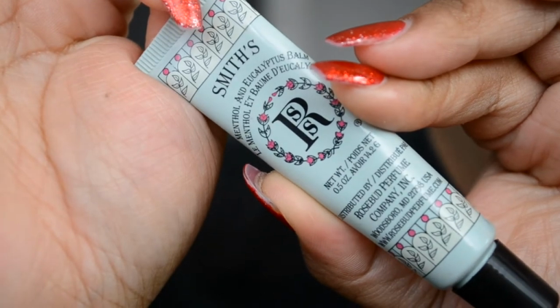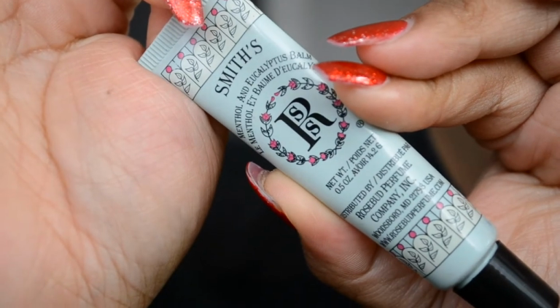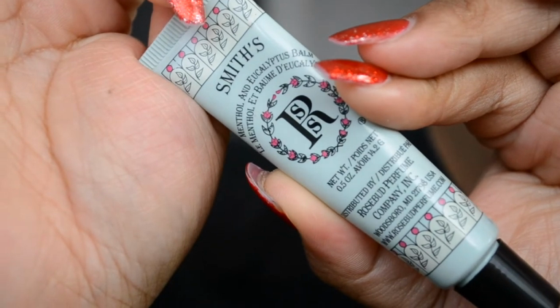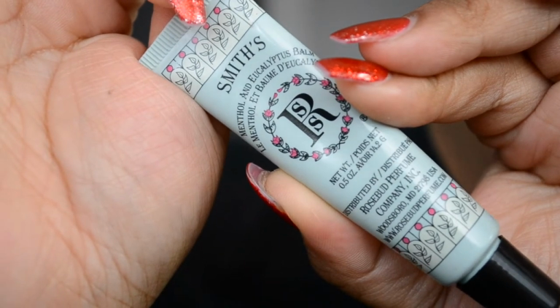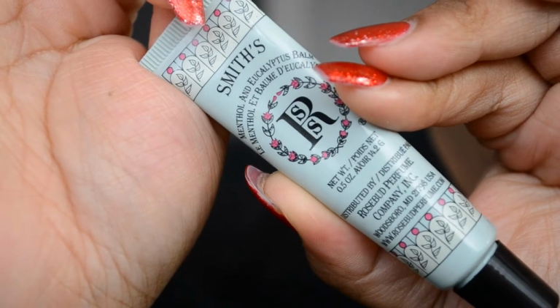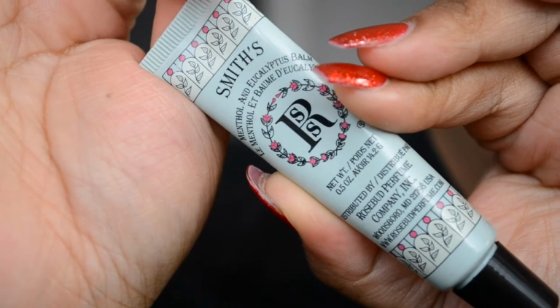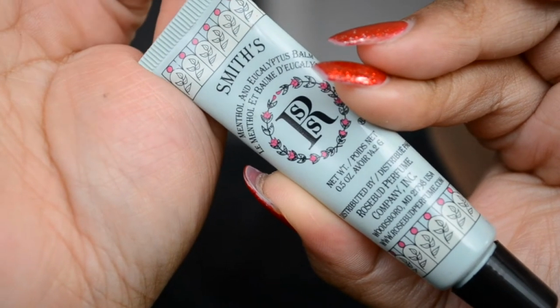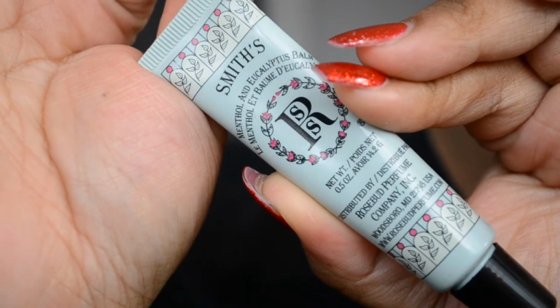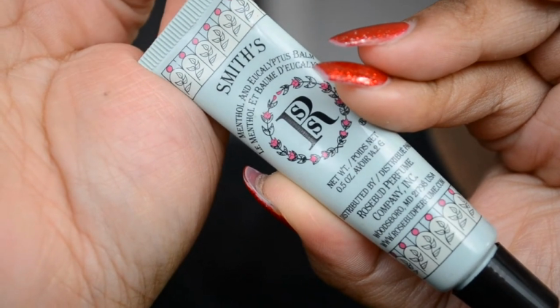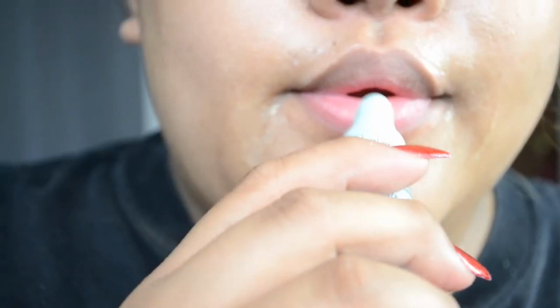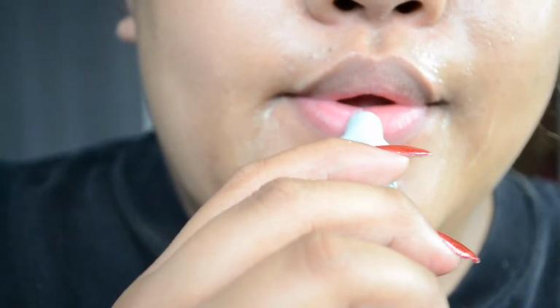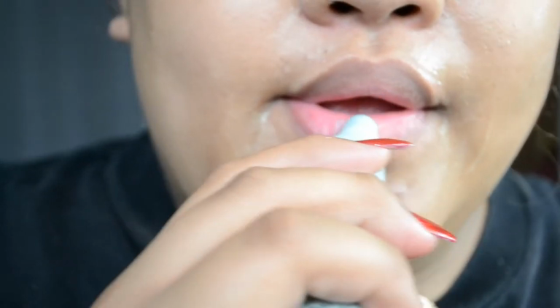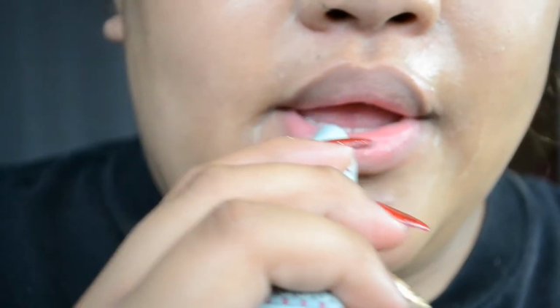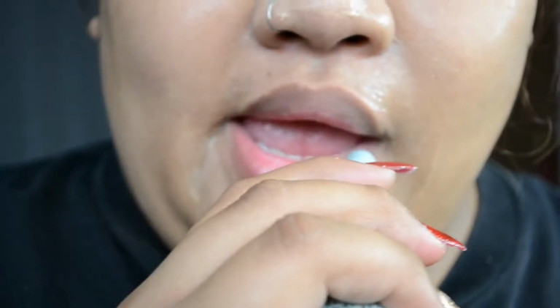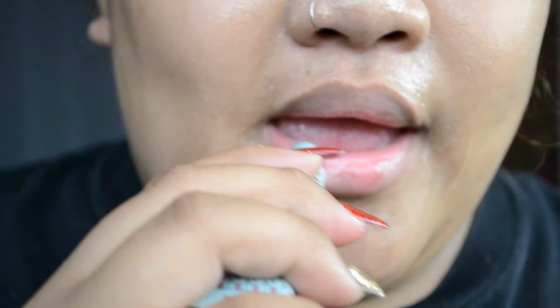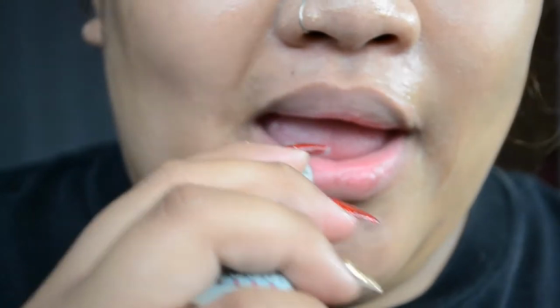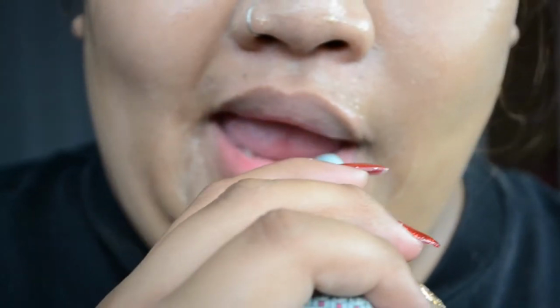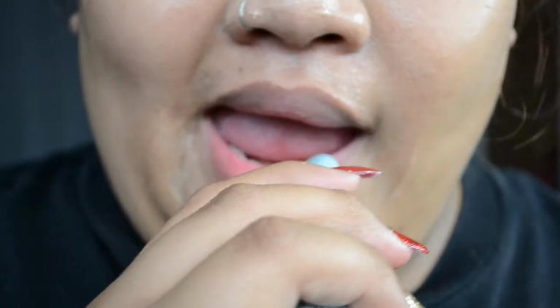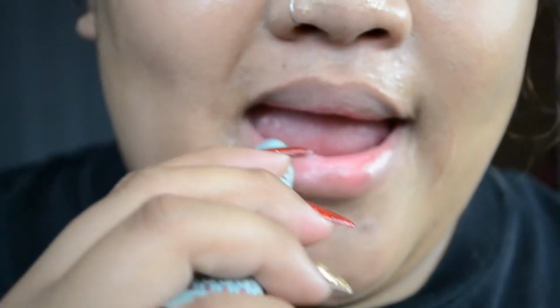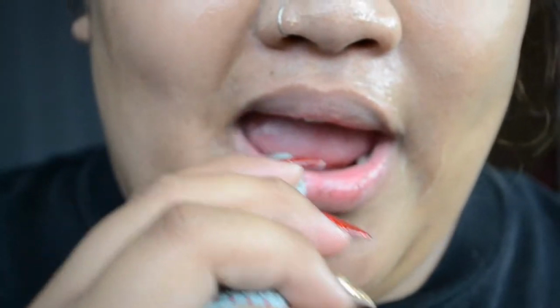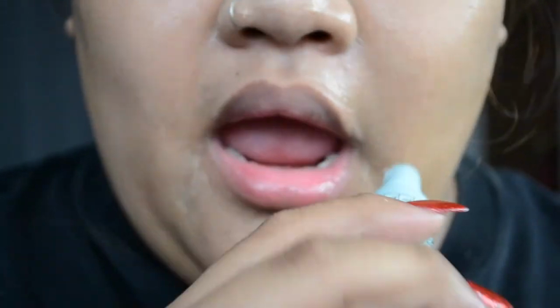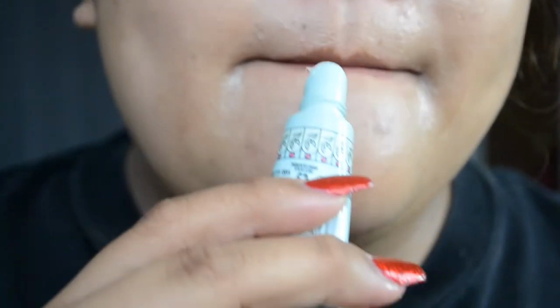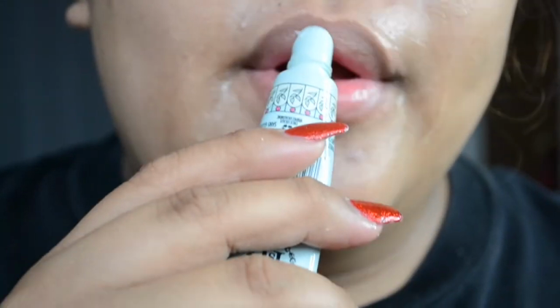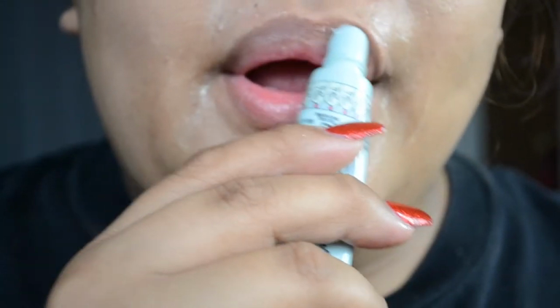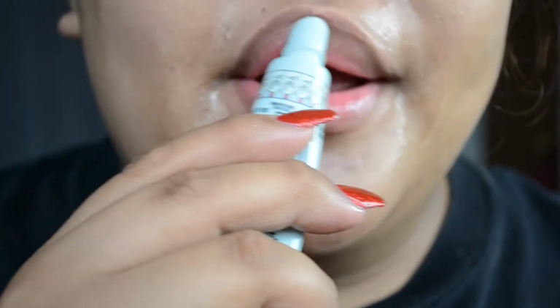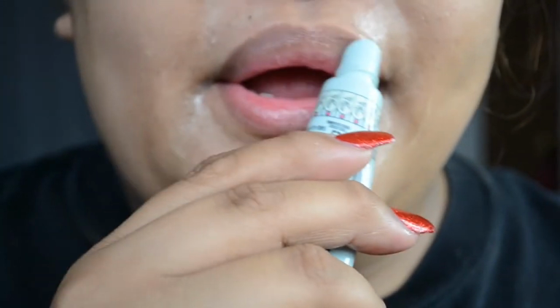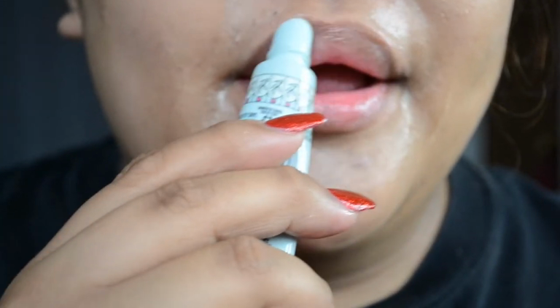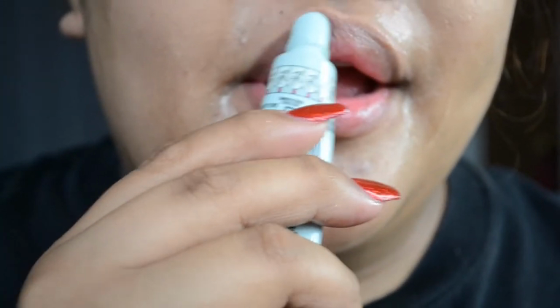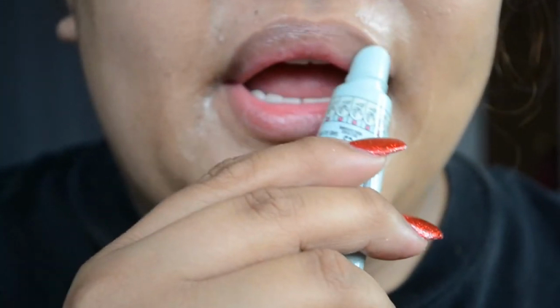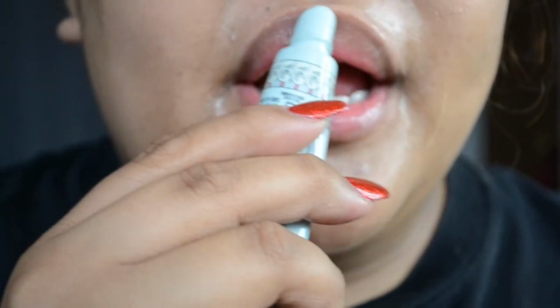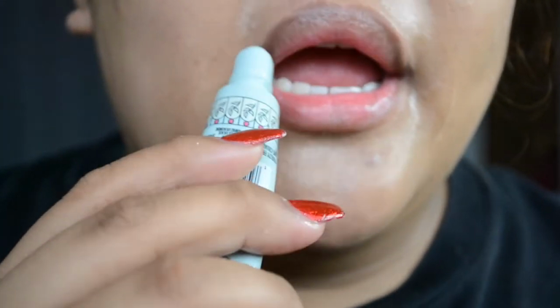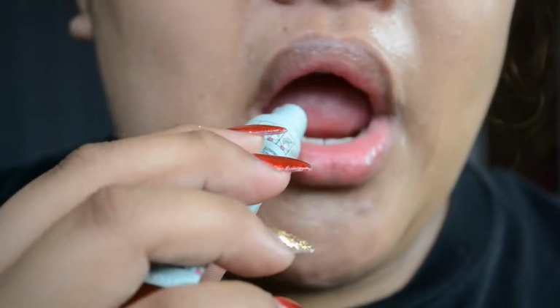I'm going to apply some Smith Rosebud lip balm, and after I apply my lip balm I'm going to go ahead and wash off the baby facial.